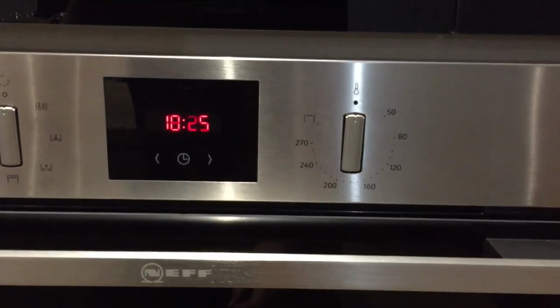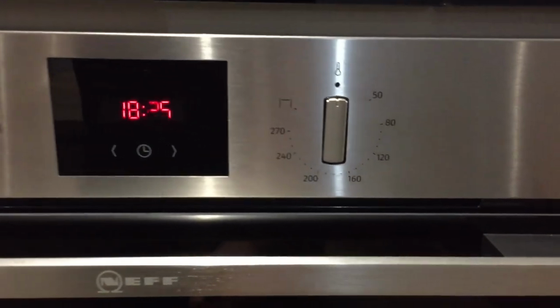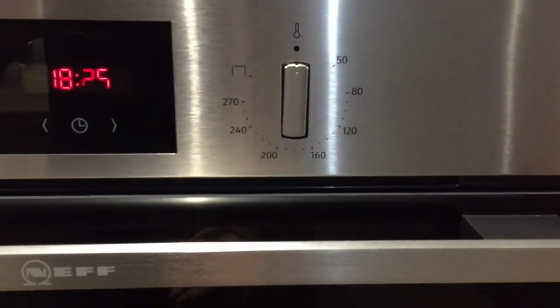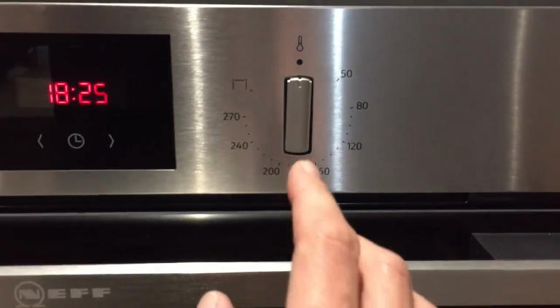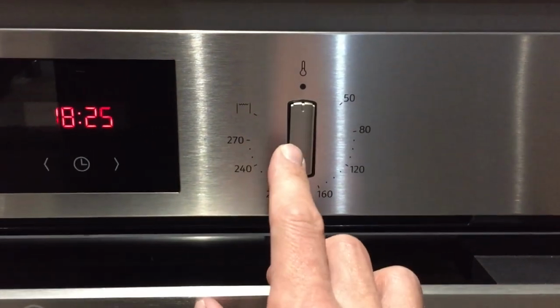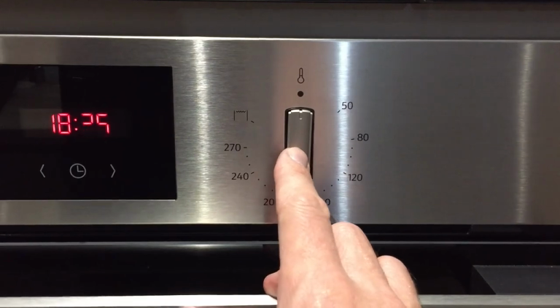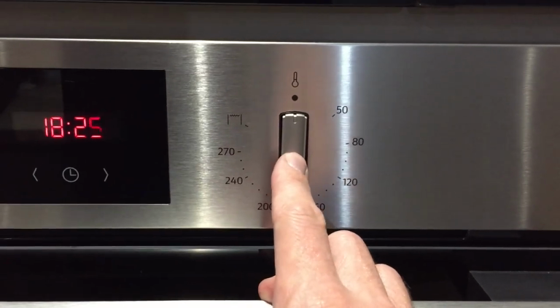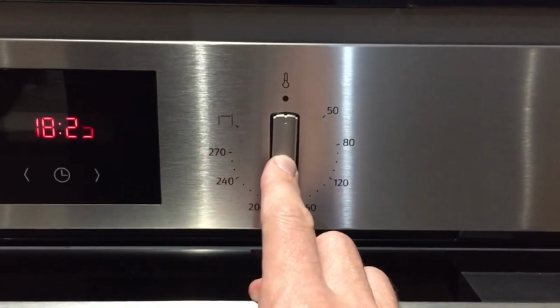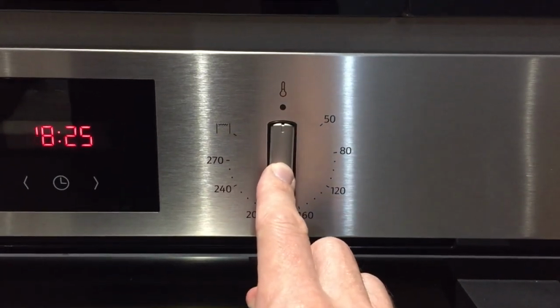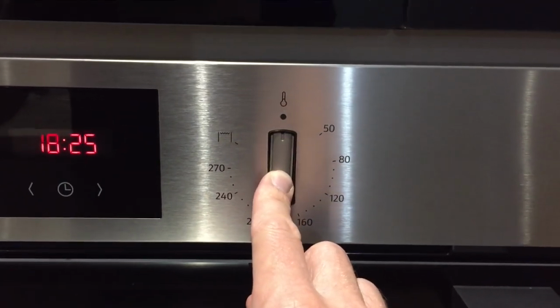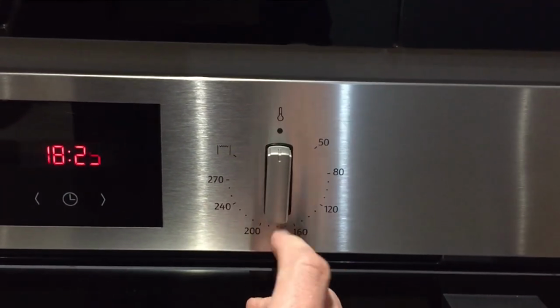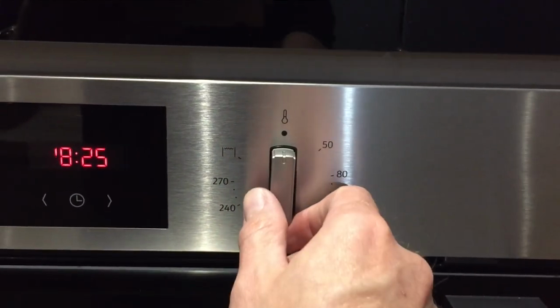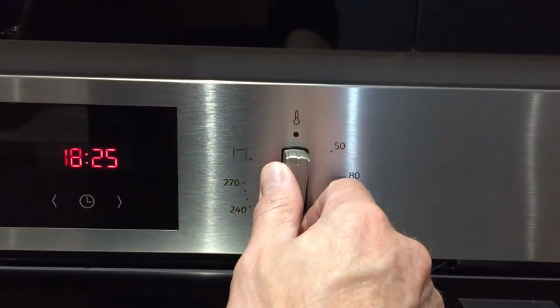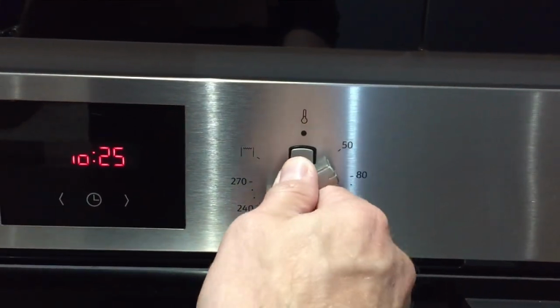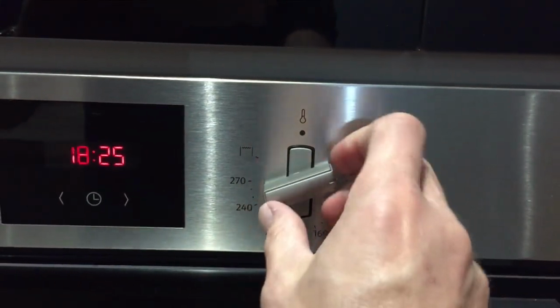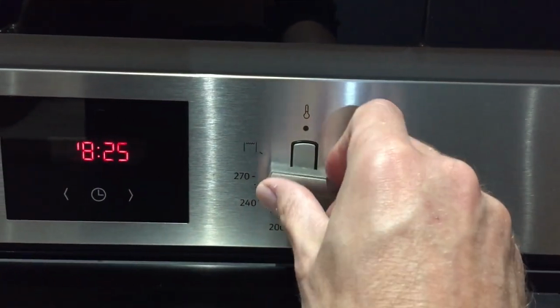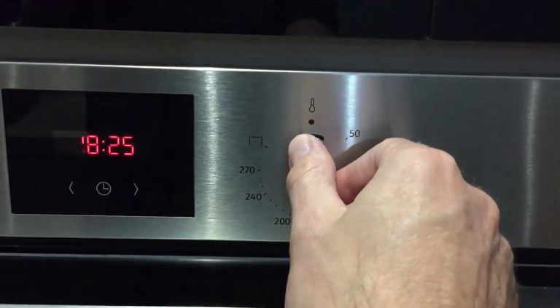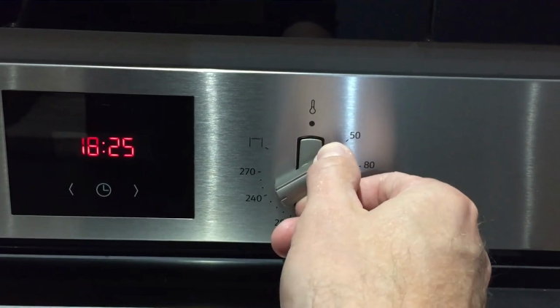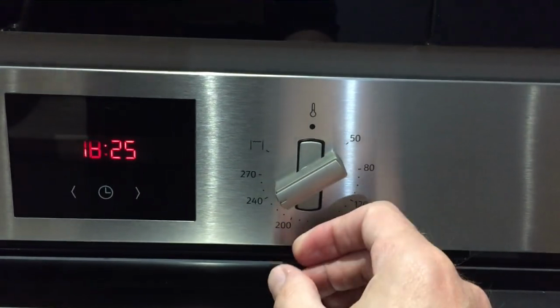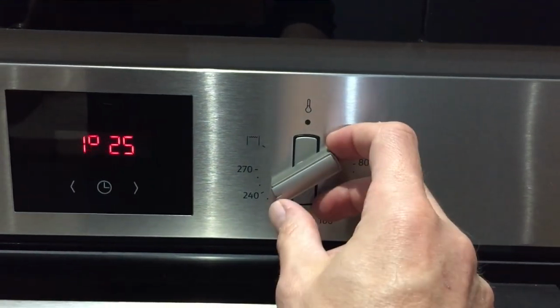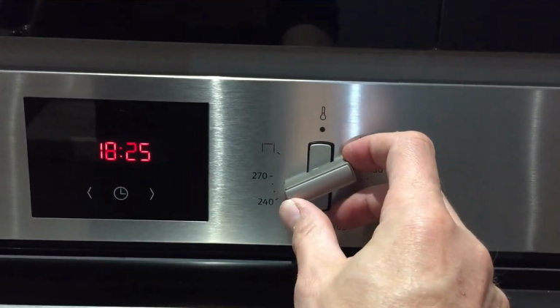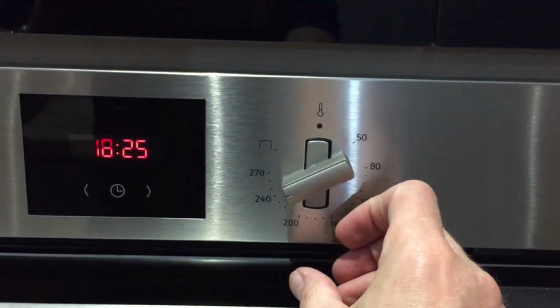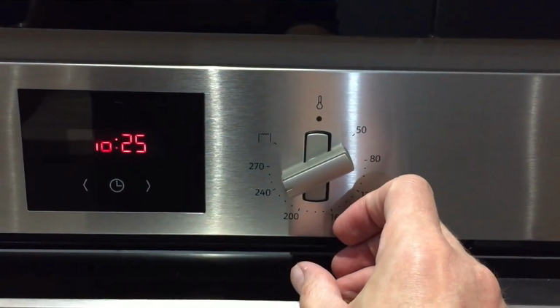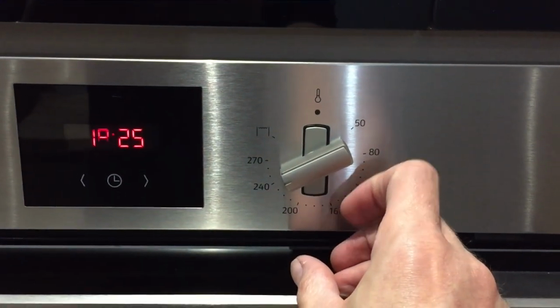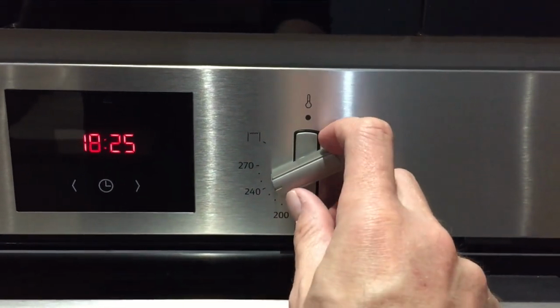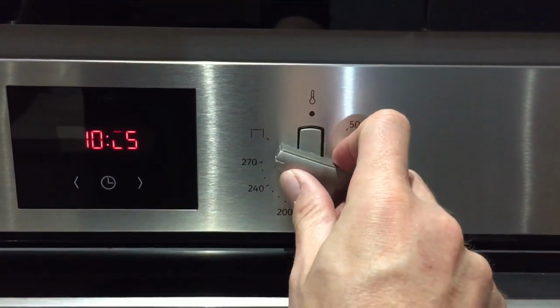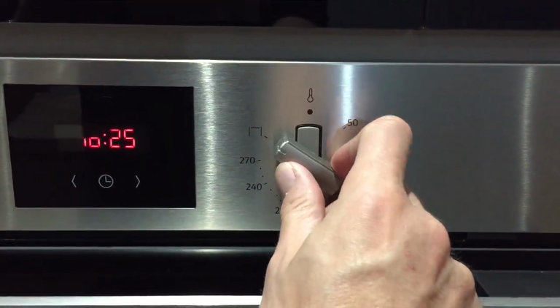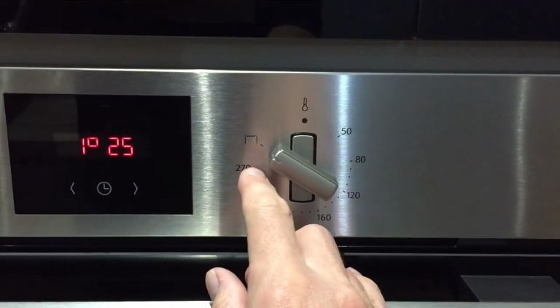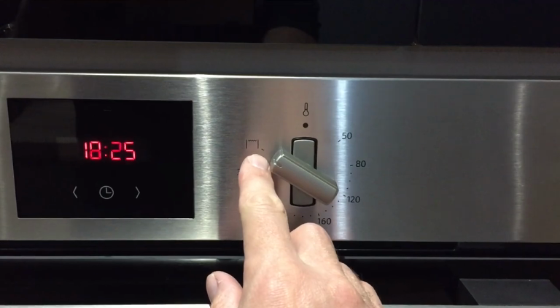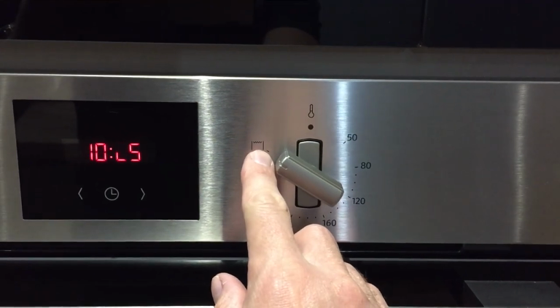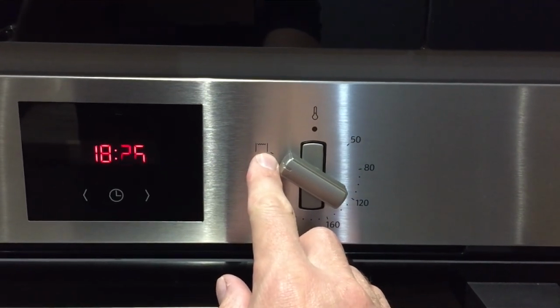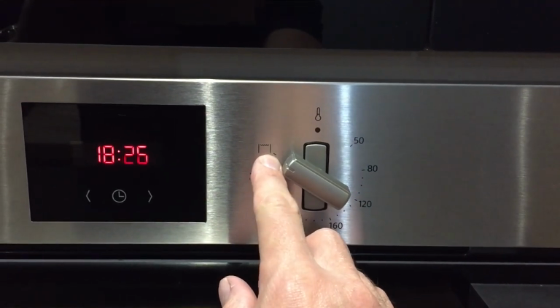With the temperature selector, to access this button, push in to release it and then you can turn this knob until you get to the desired temperature. If you turn it to the 11 o'clock position, this is when you use the grill.